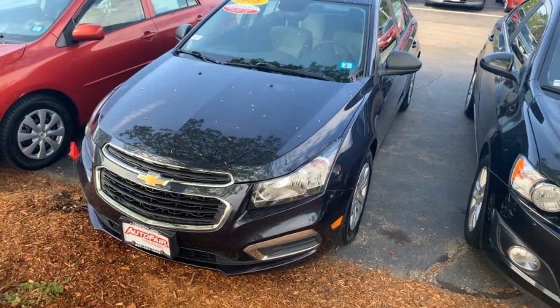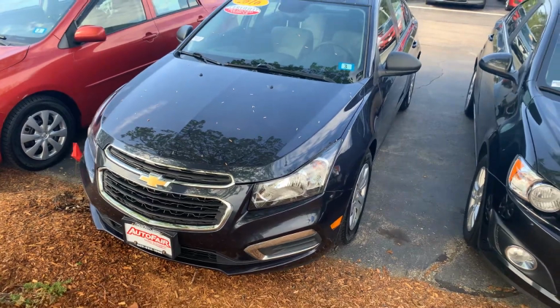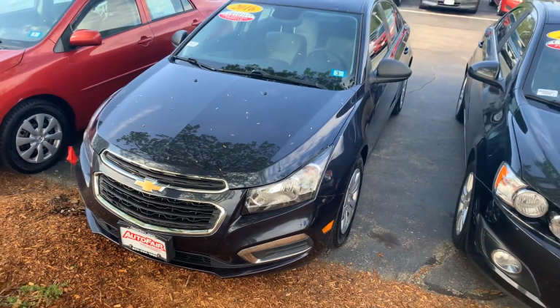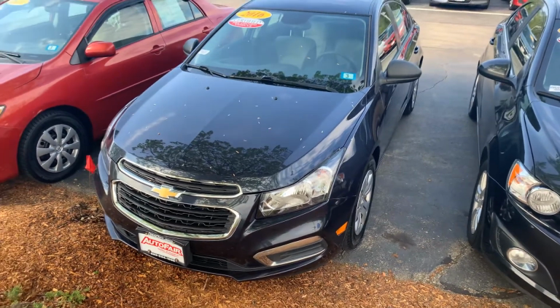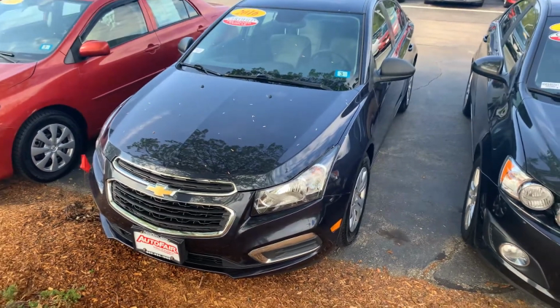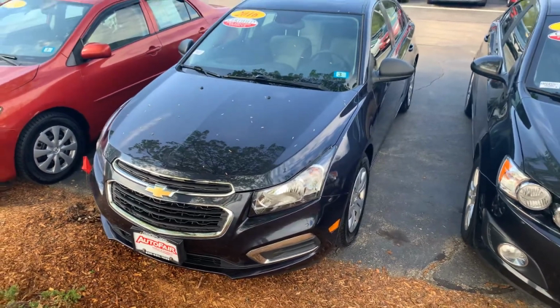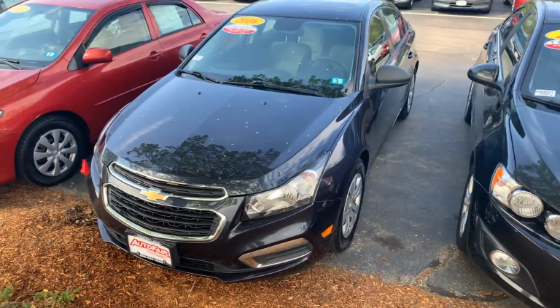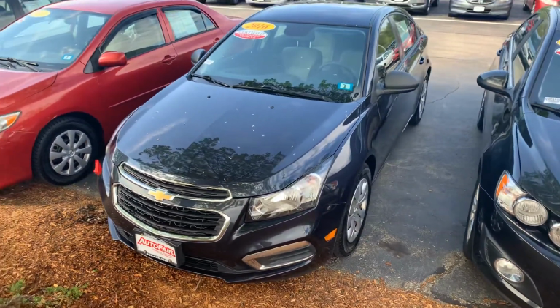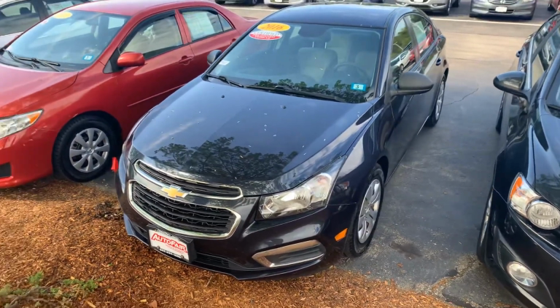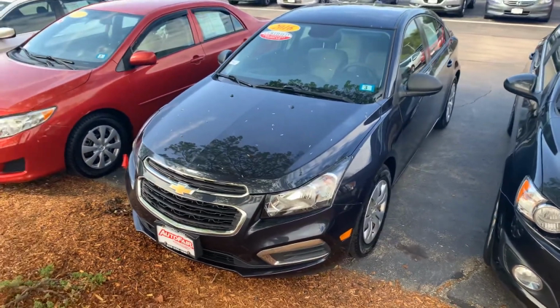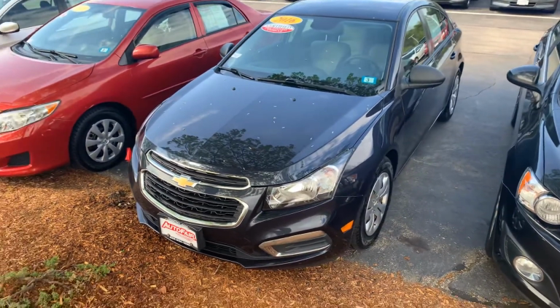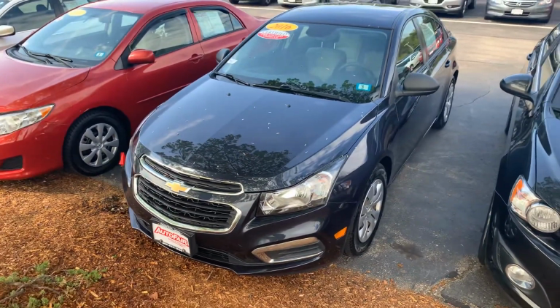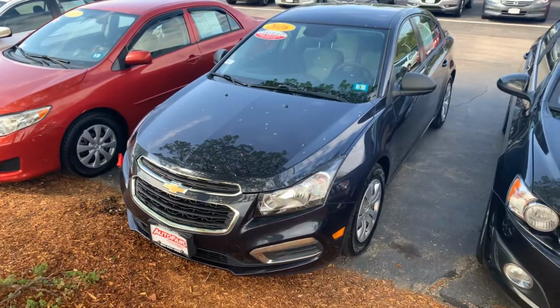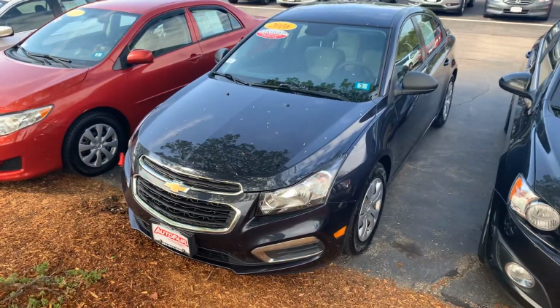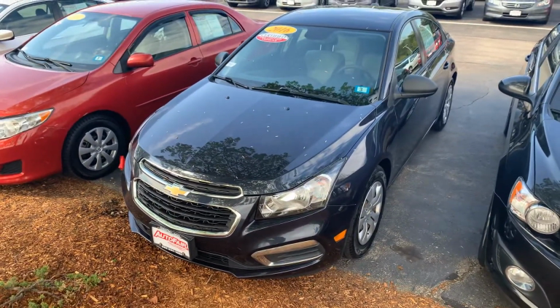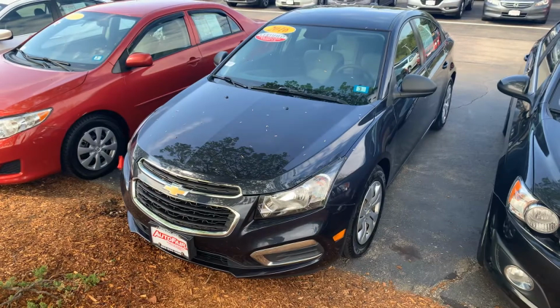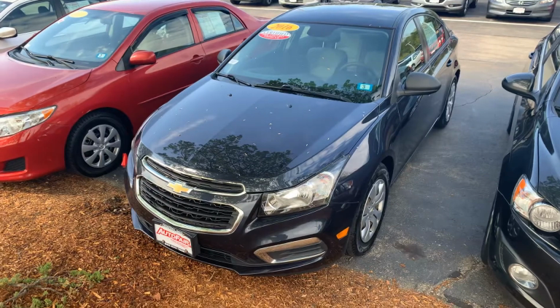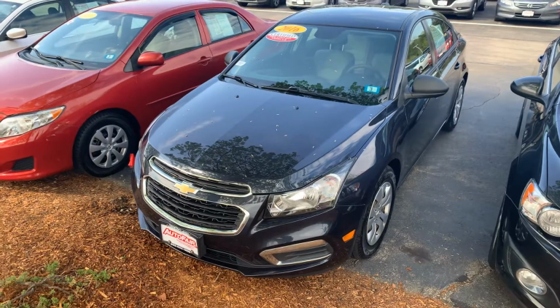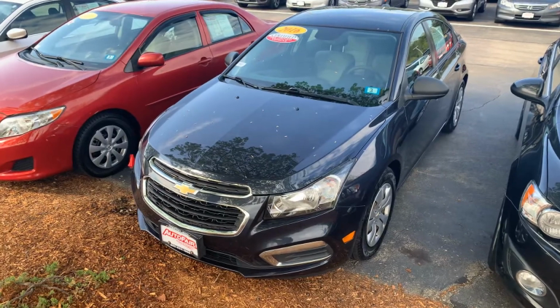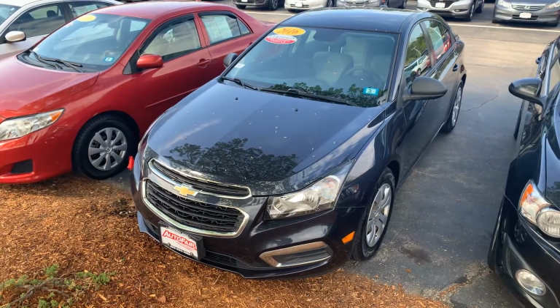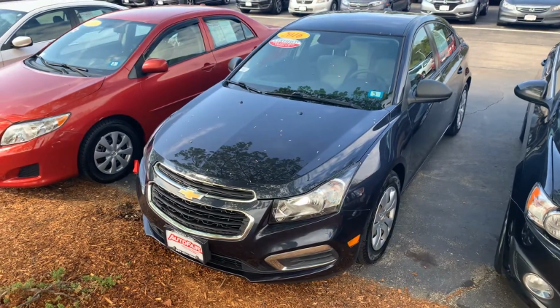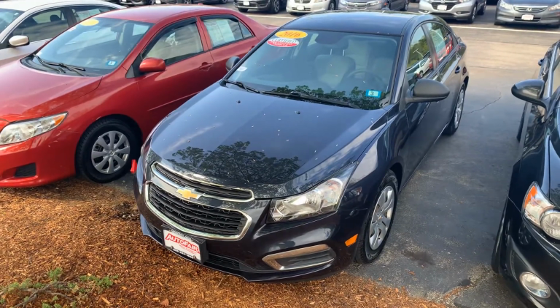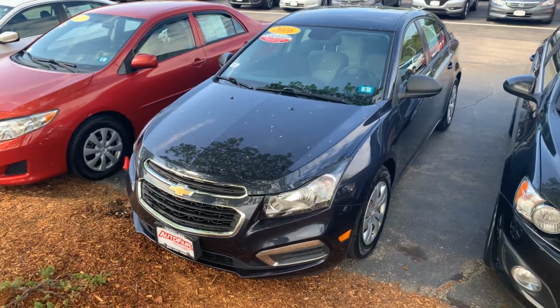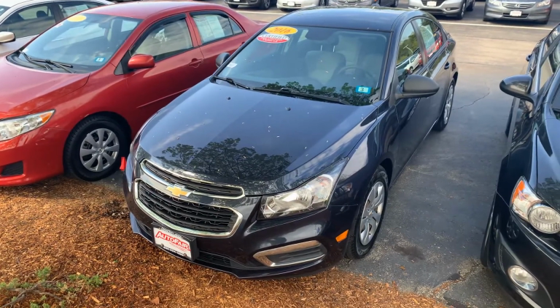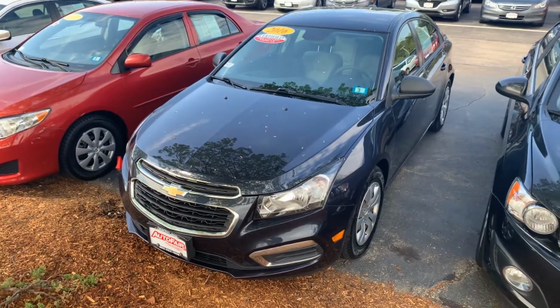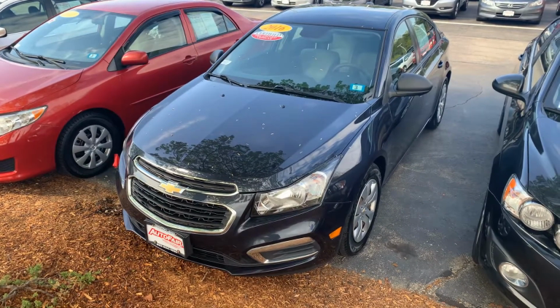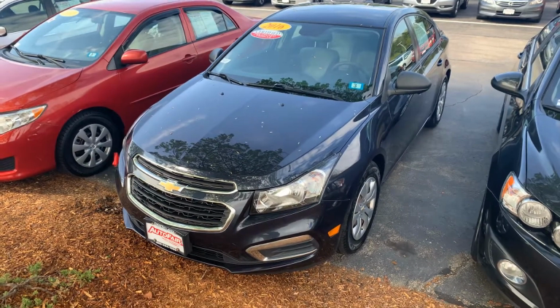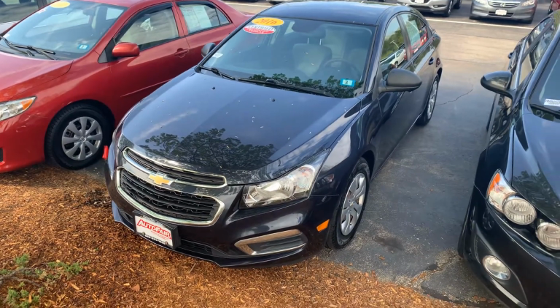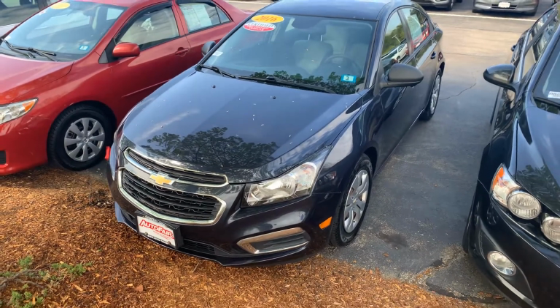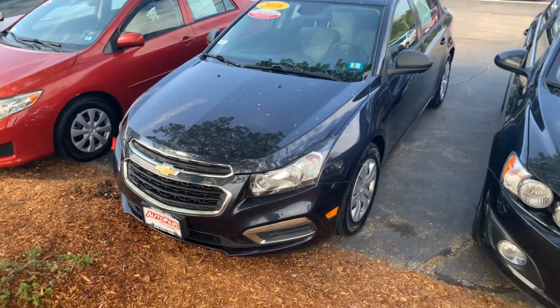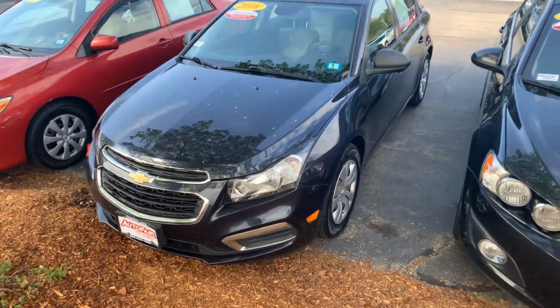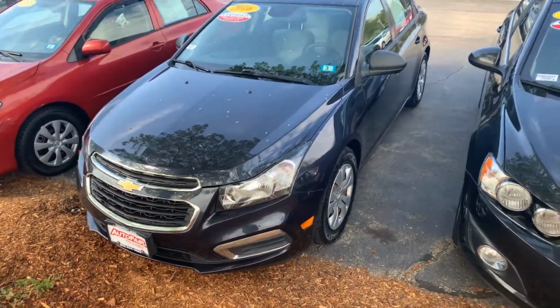Good morning, Emma. My name is Steve. I work down at AutoFair Honda in Manchester. I just wanted to show you a quick peek at the 2016 Chevy Cruze that you inquired about.